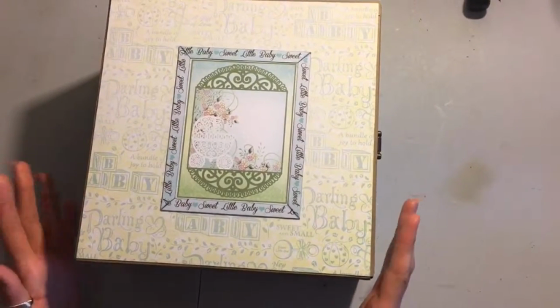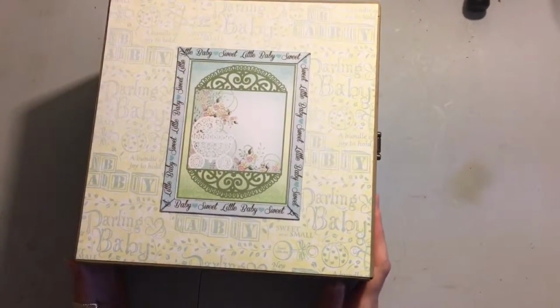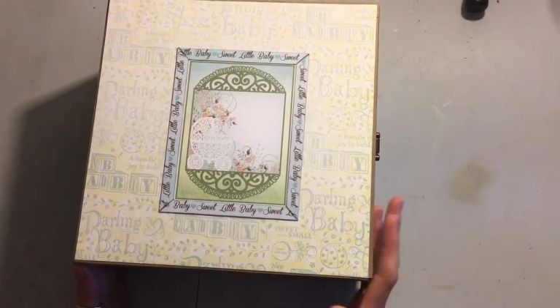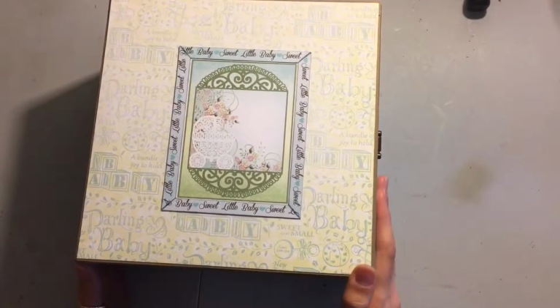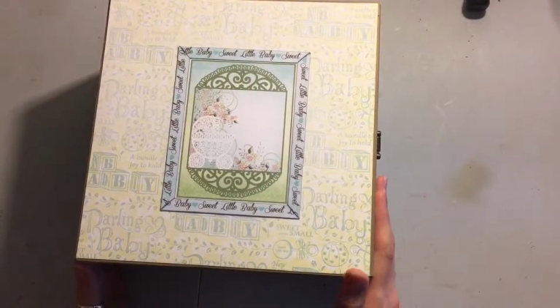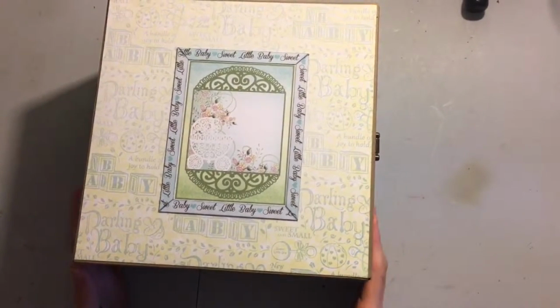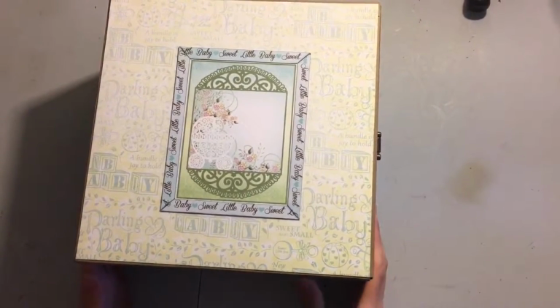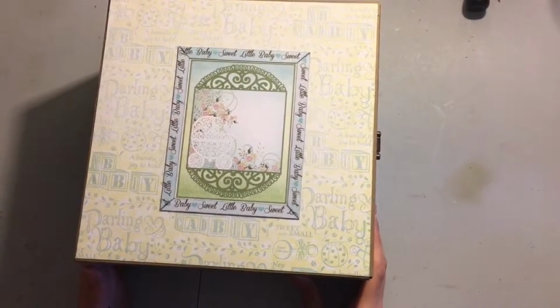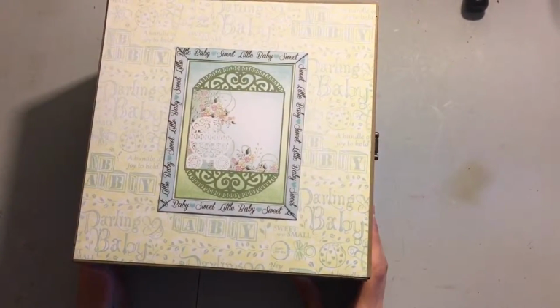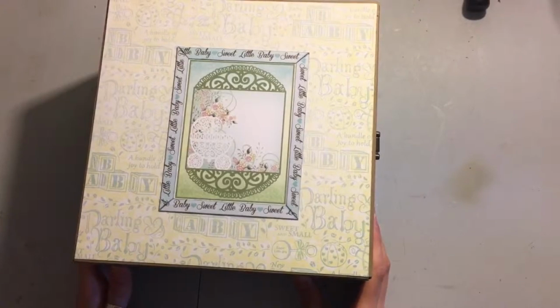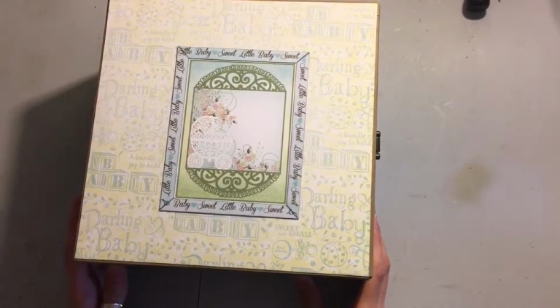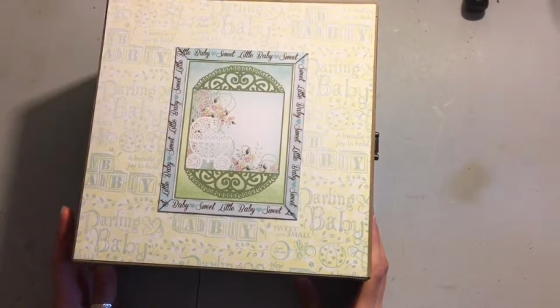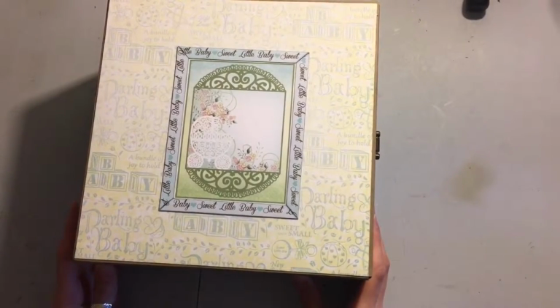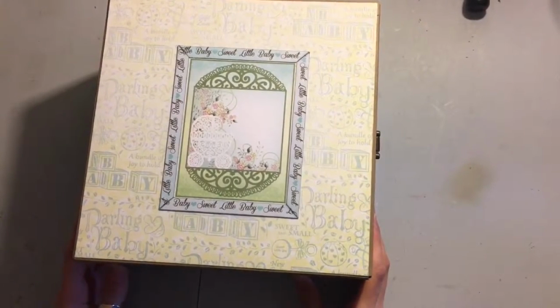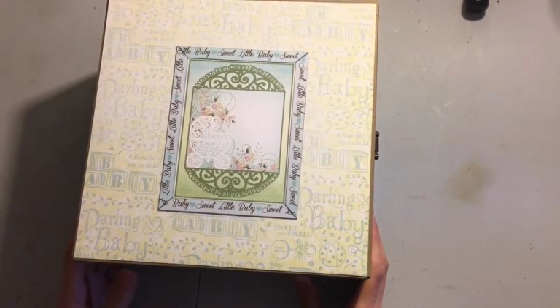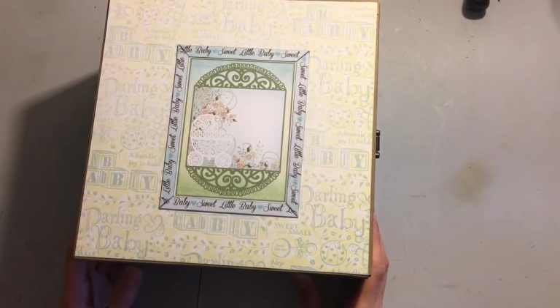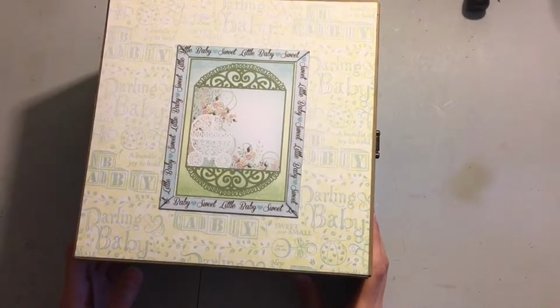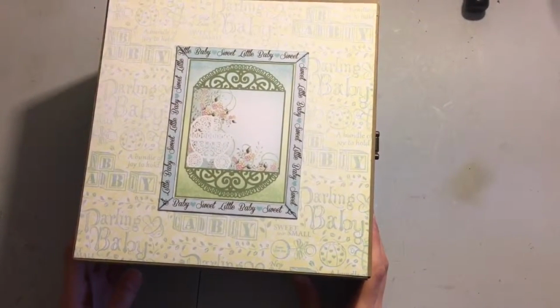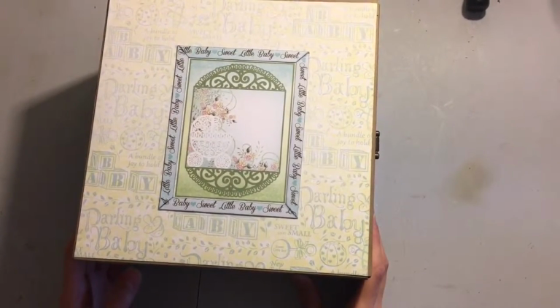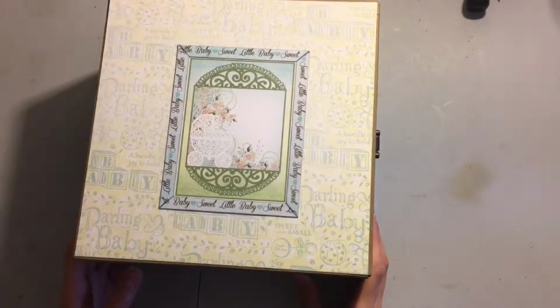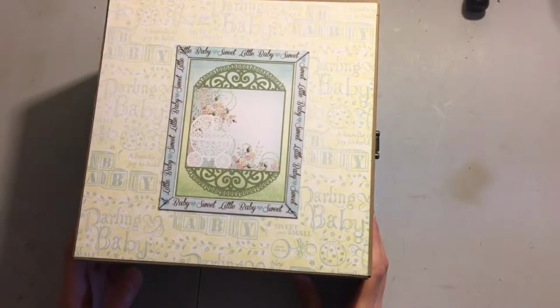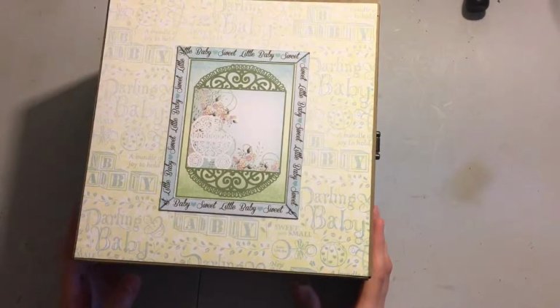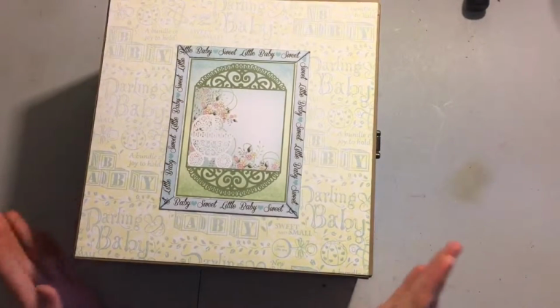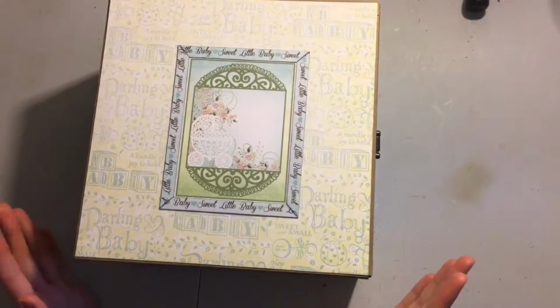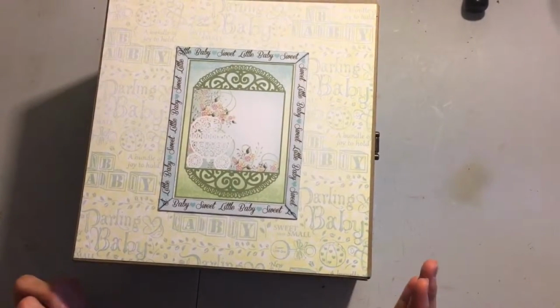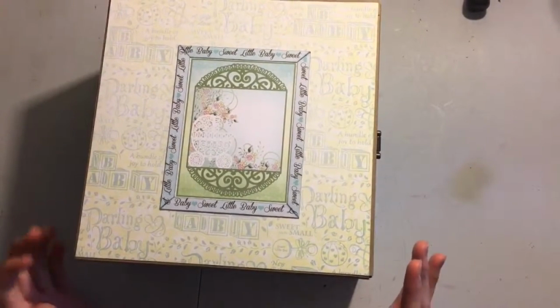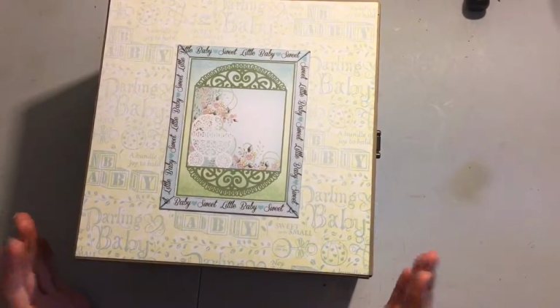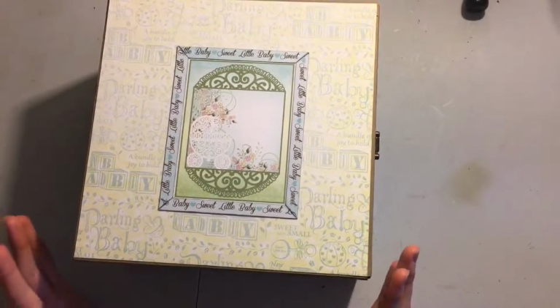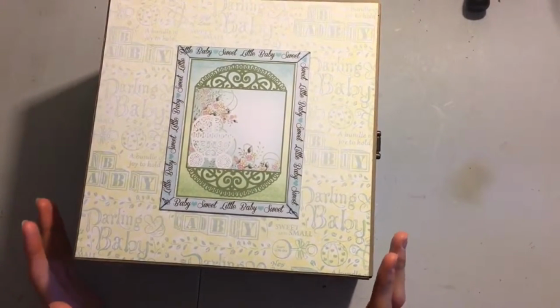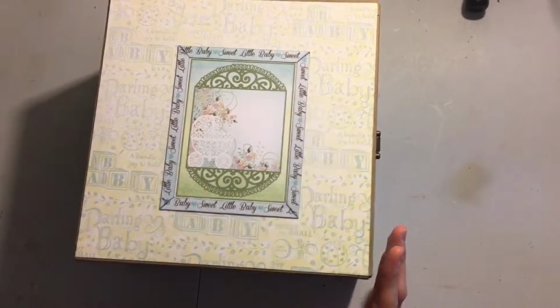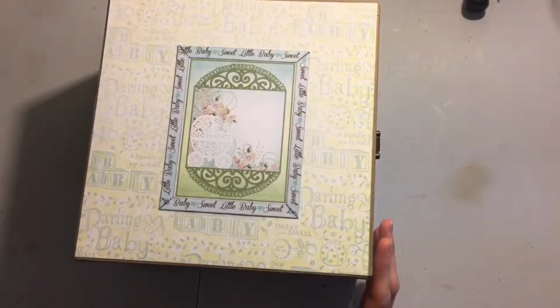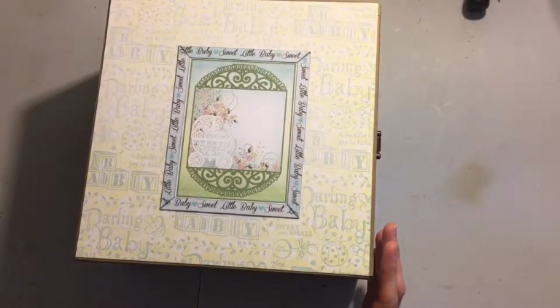My sister is having a little boy. She's due June 8th, so my goodness, just over a month away. And she wanted tons of room for pictures and all kinds of stuff.